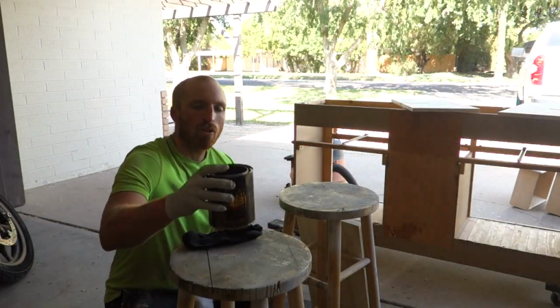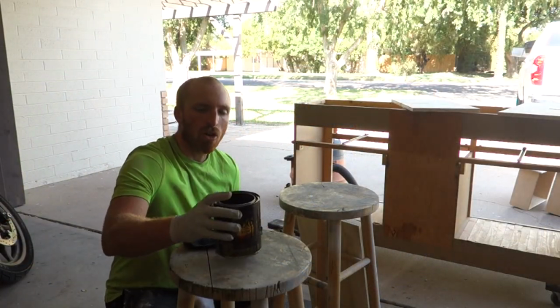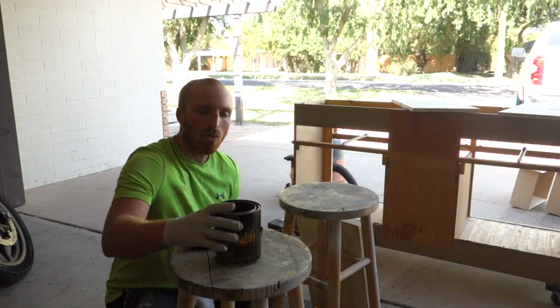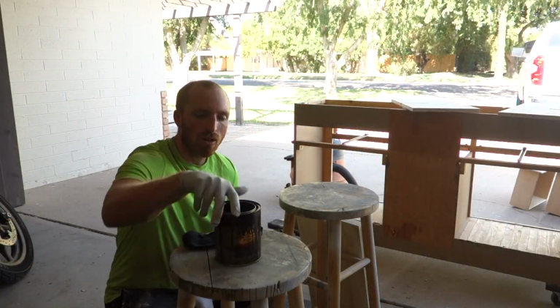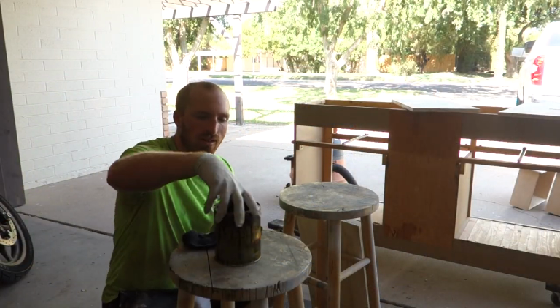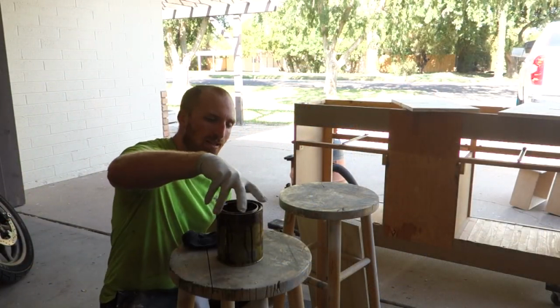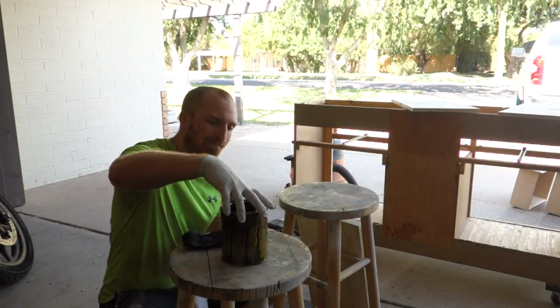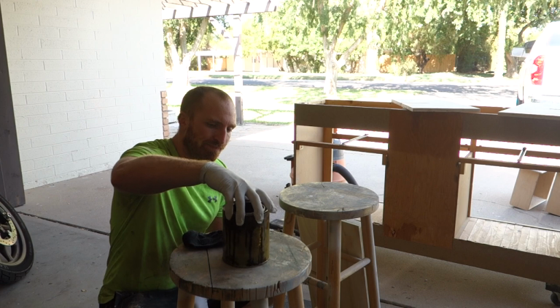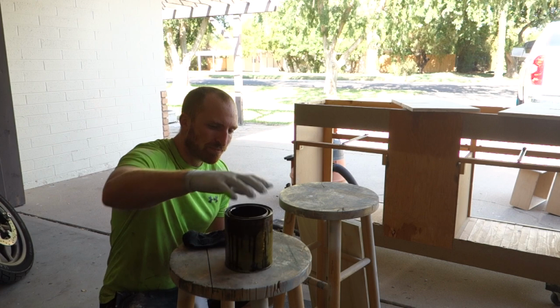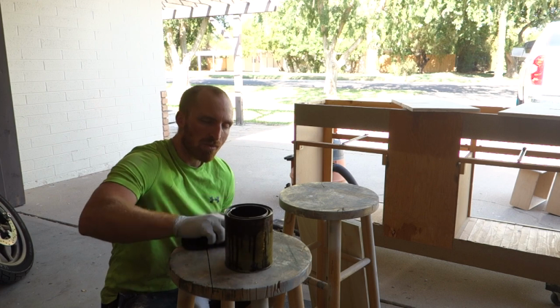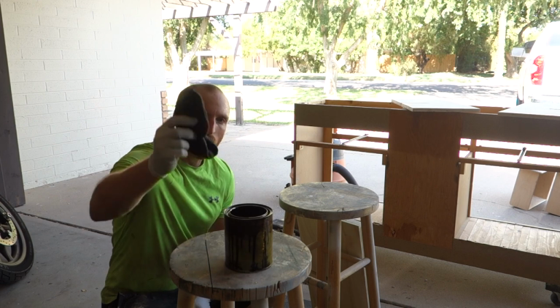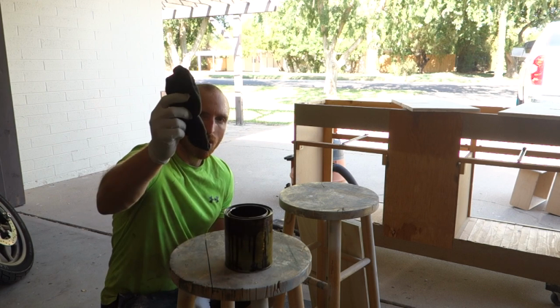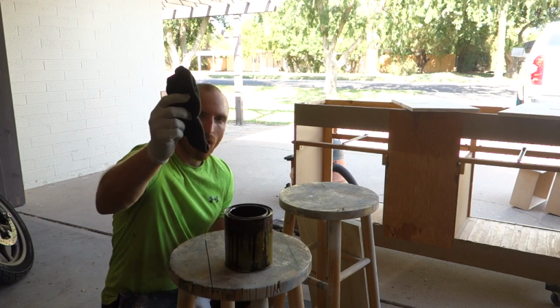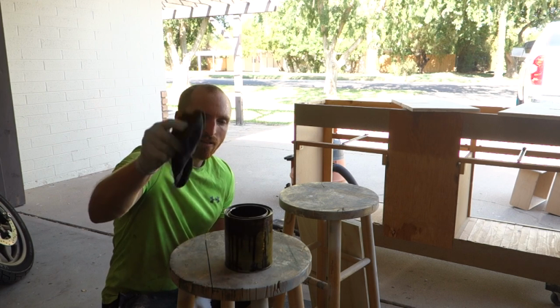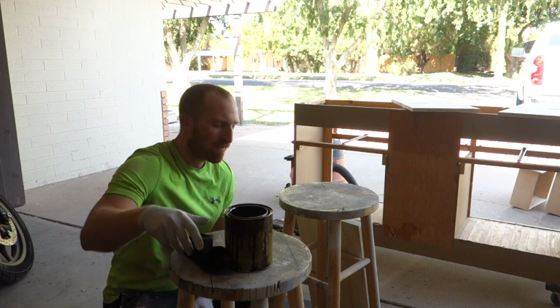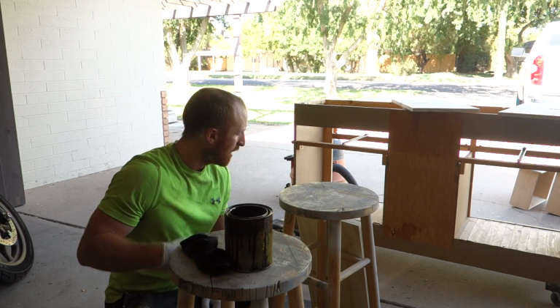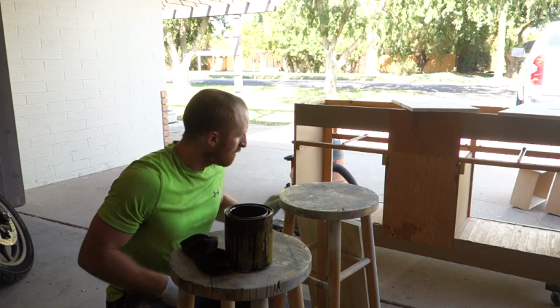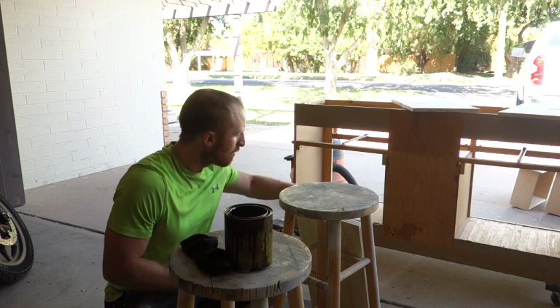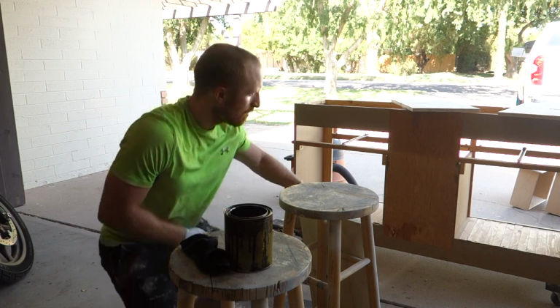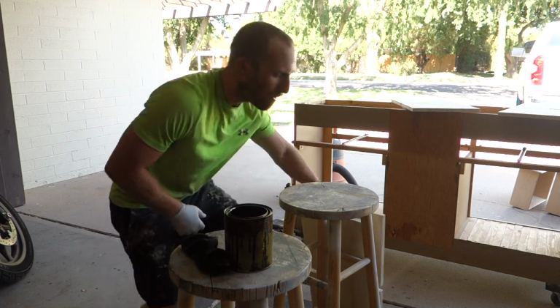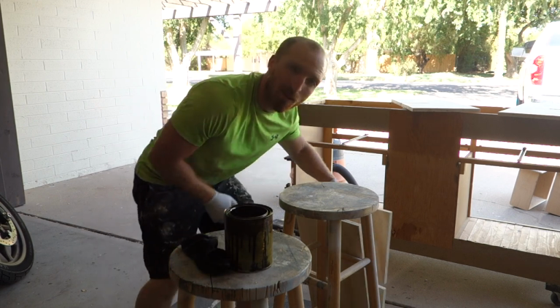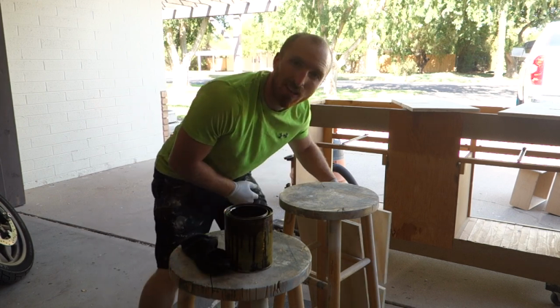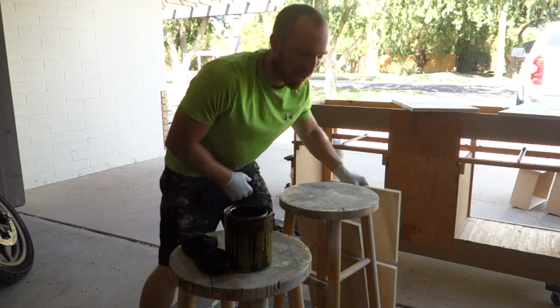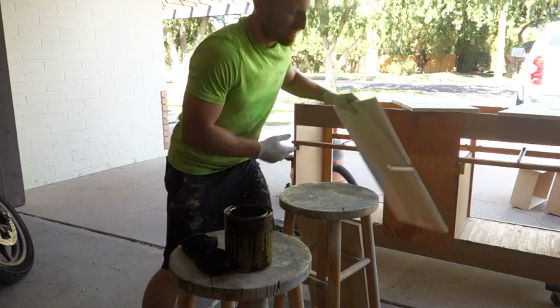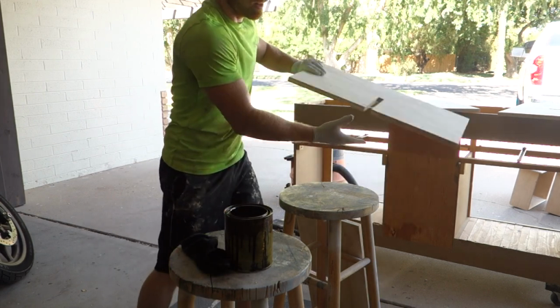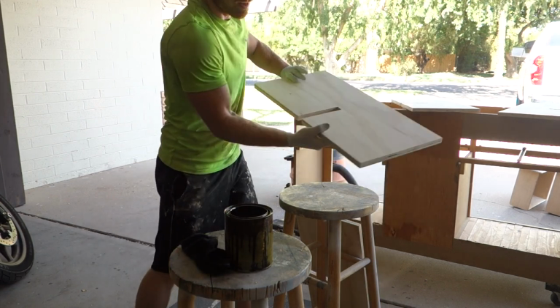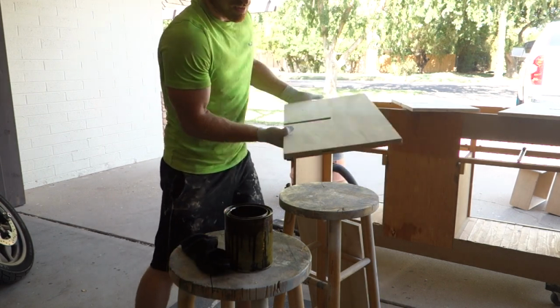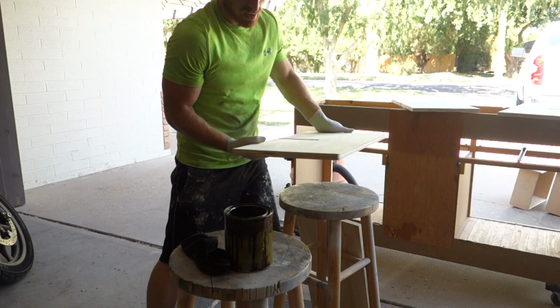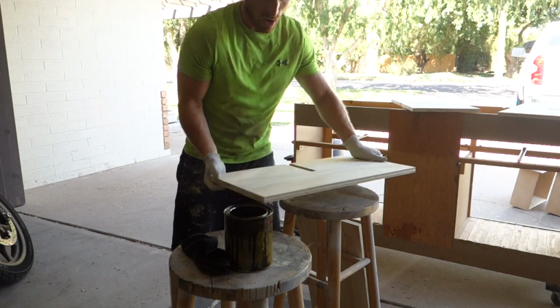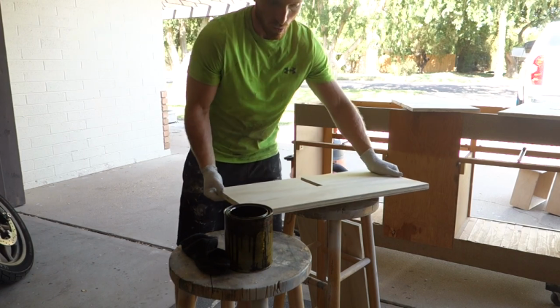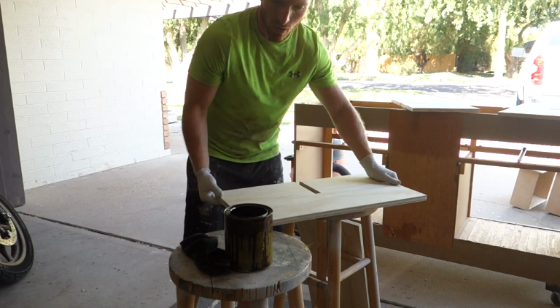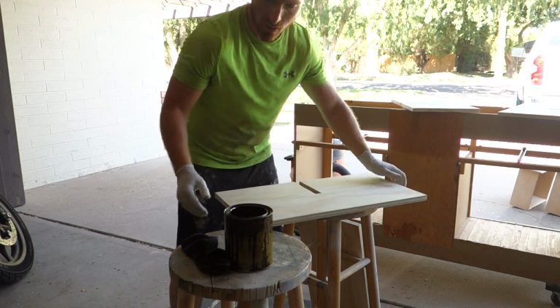We have our dark walnut stain, we've got a rag, and we can start staining our wine racks.